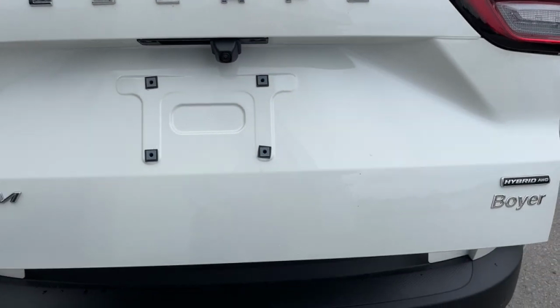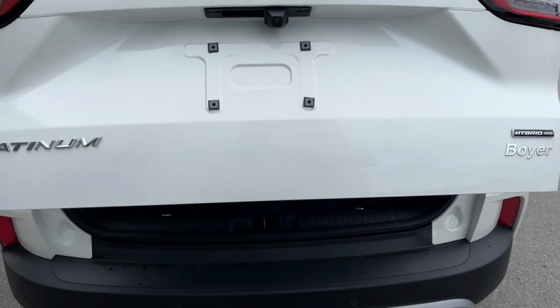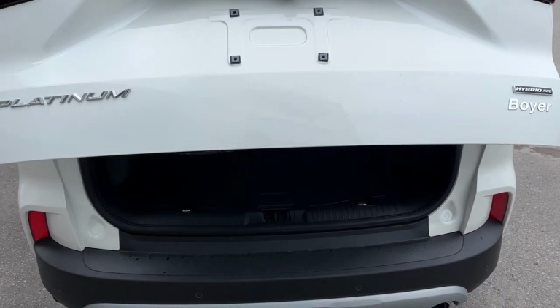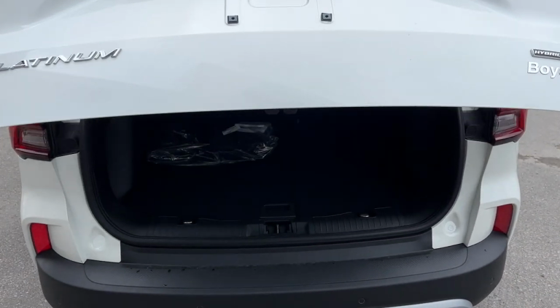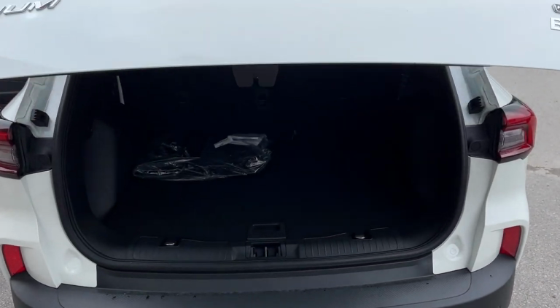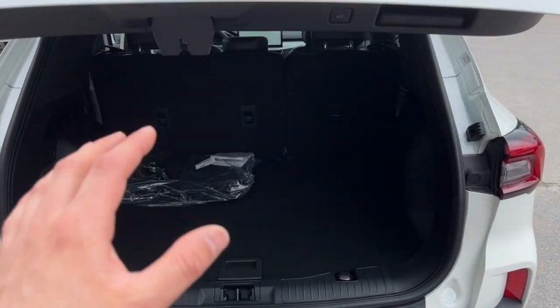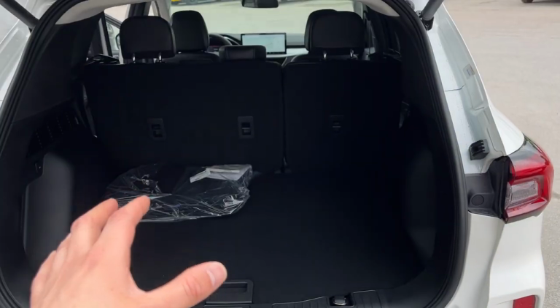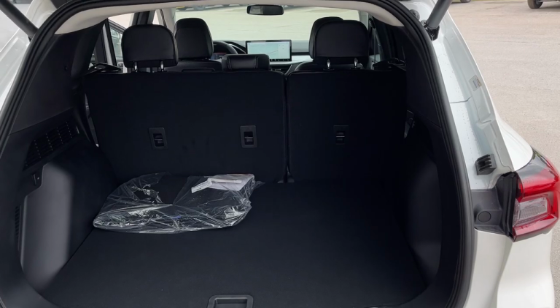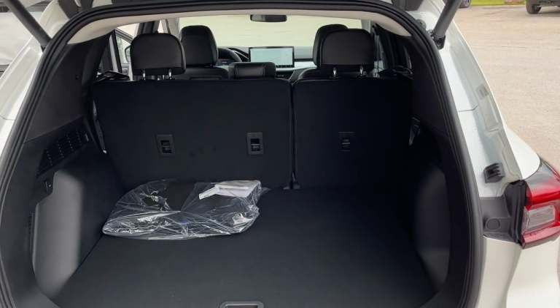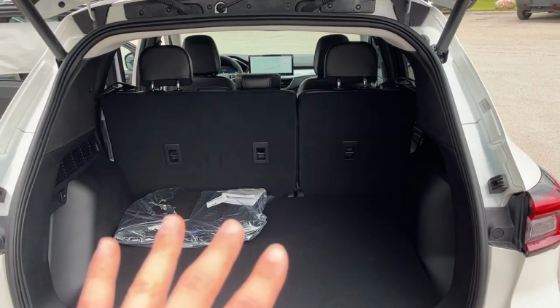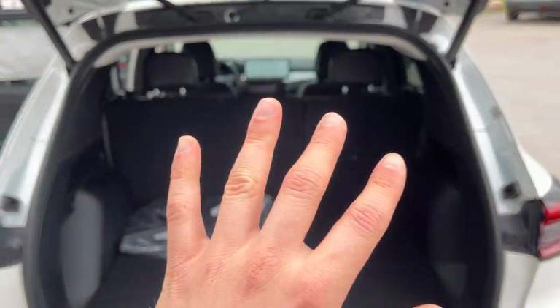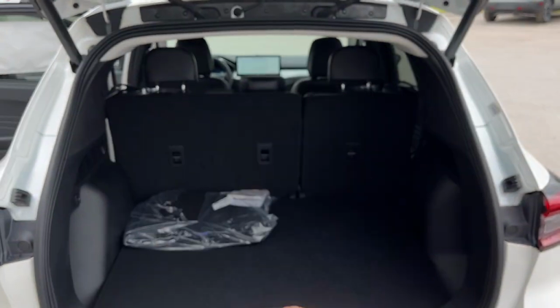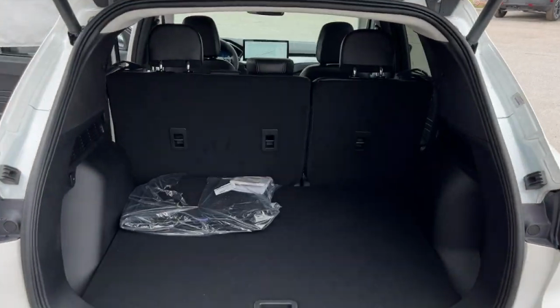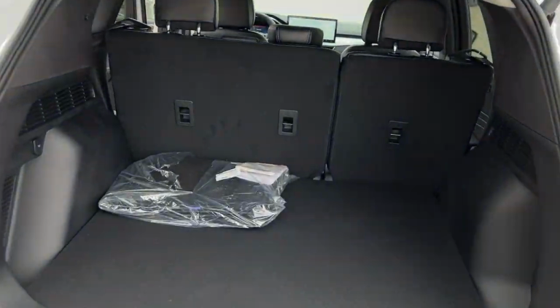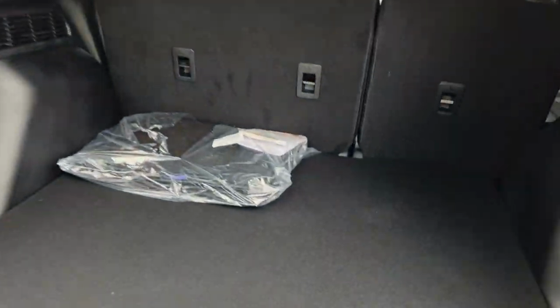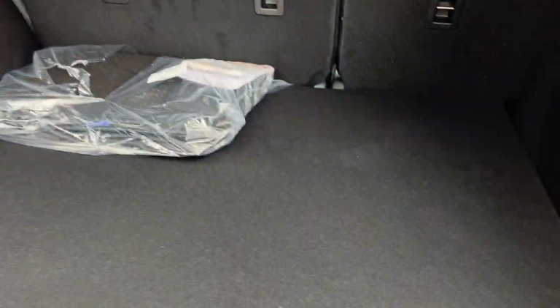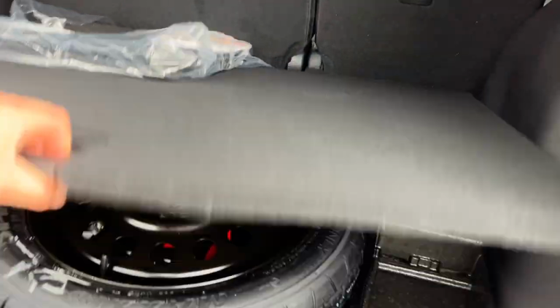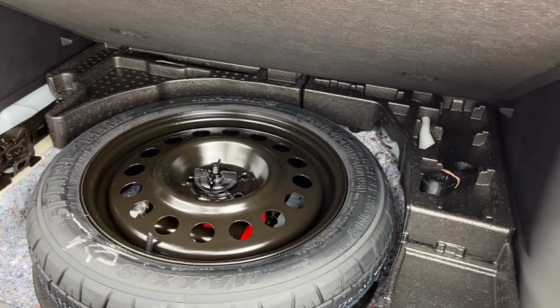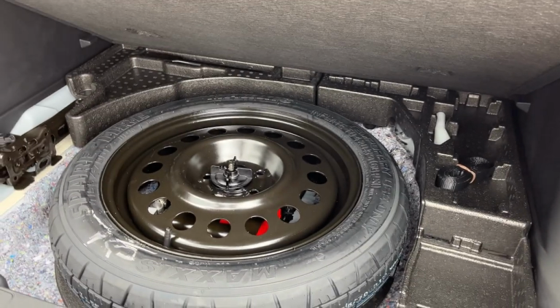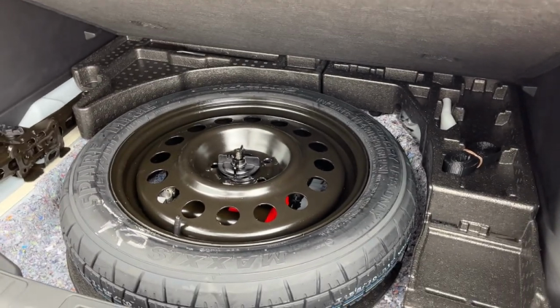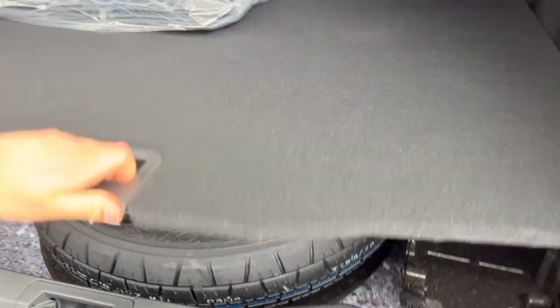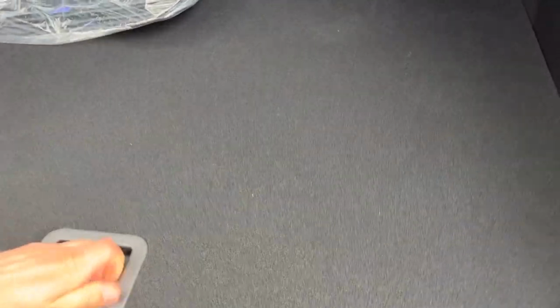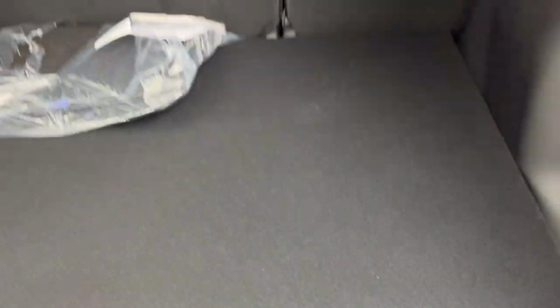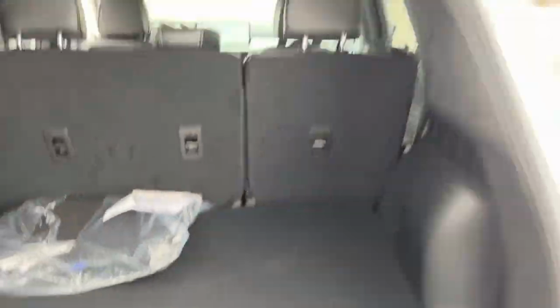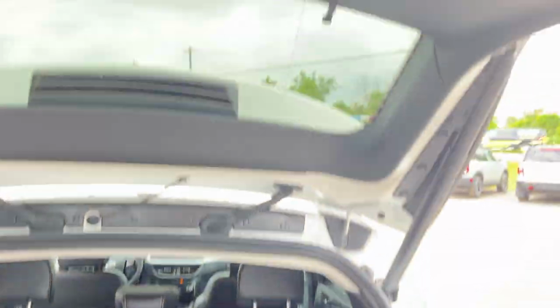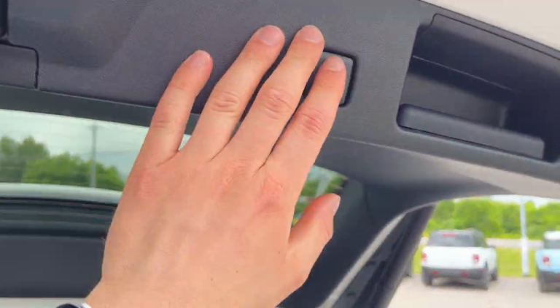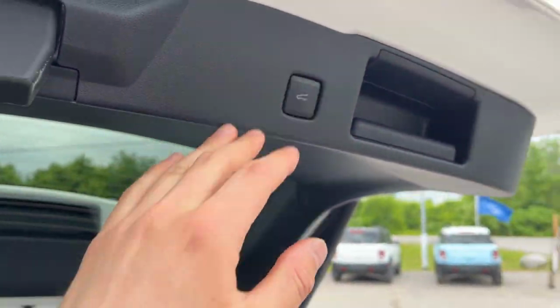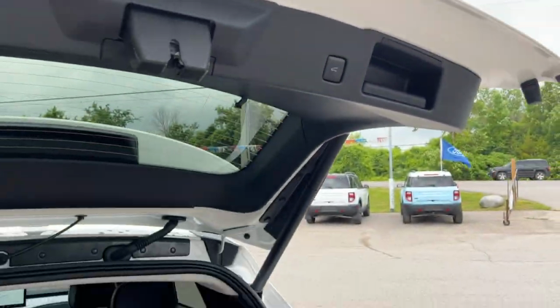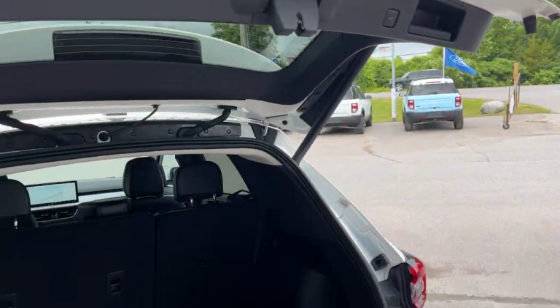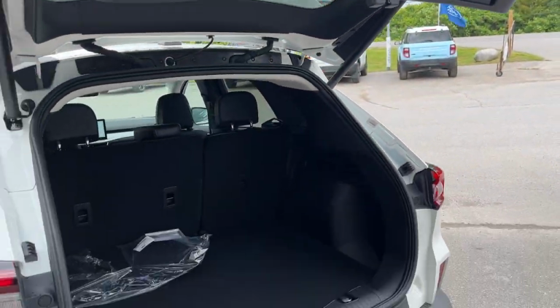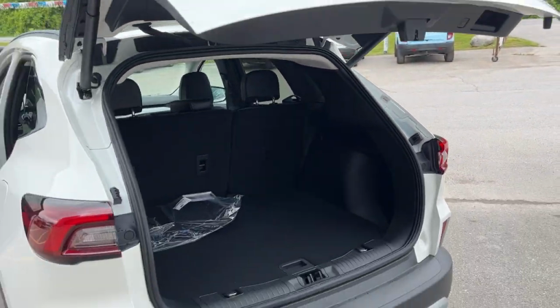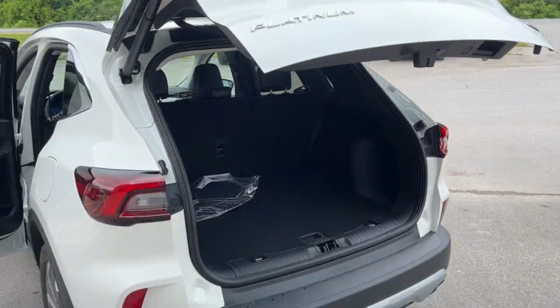Opening the power tailgate, you do get plenty of storage in the back of these Escapes, and you can fold down the seats for even more. This one also has a spare tire underneath, which is always nice to have. It is a power liftgate and you can operate it from the key fob as well.